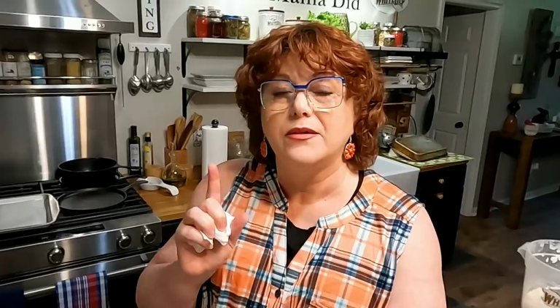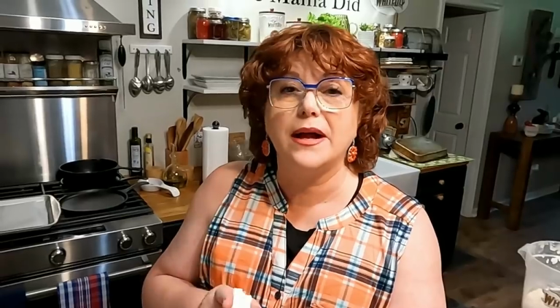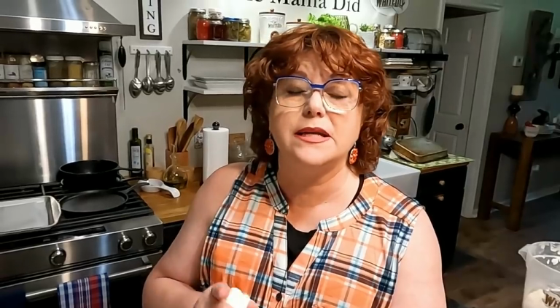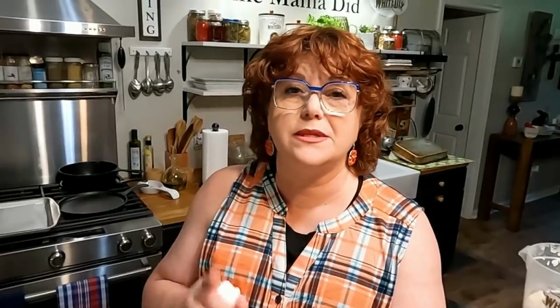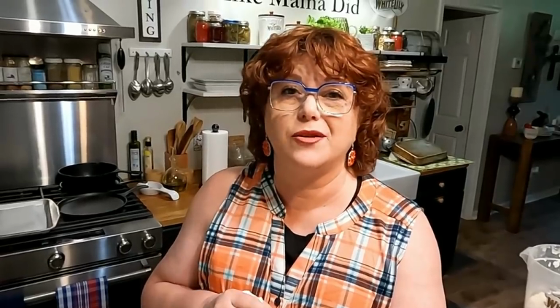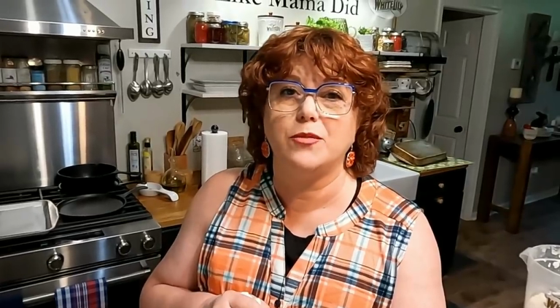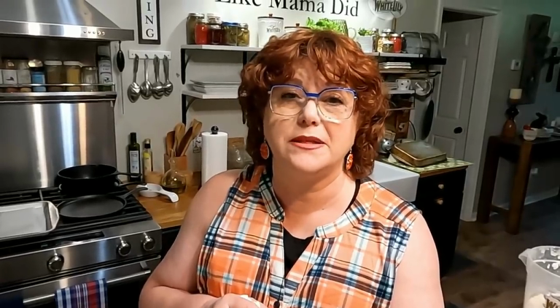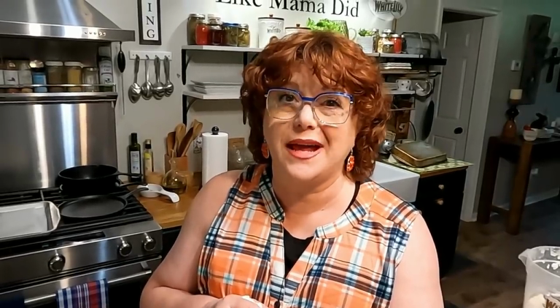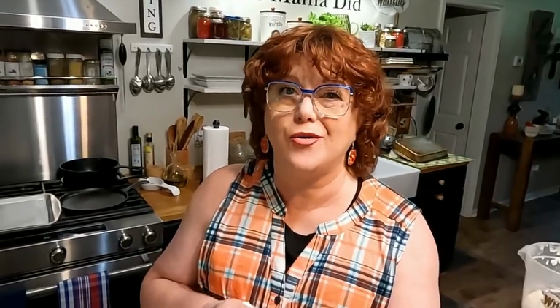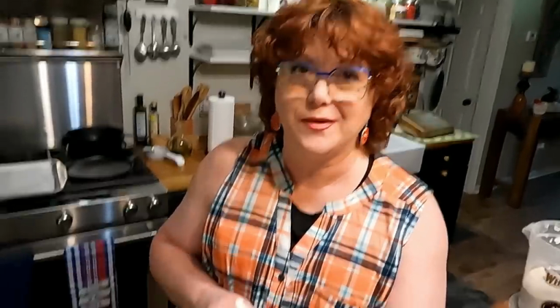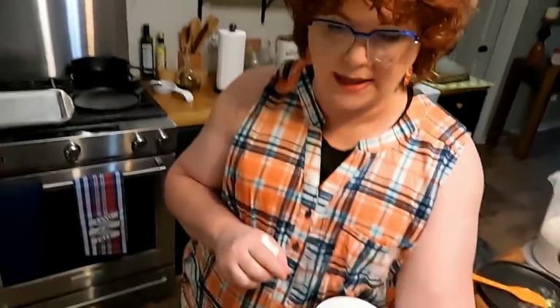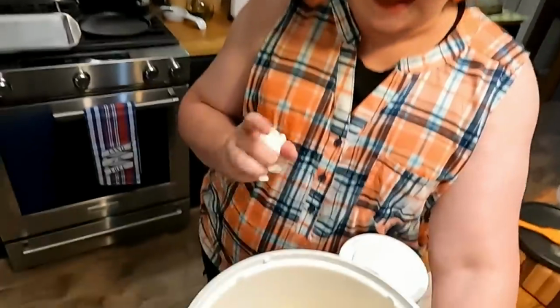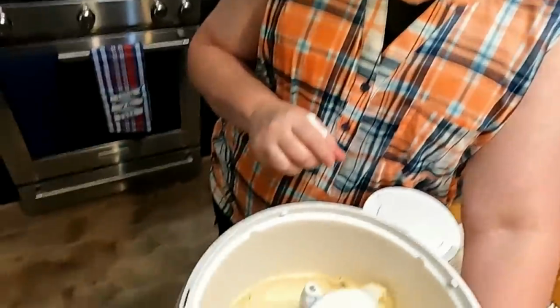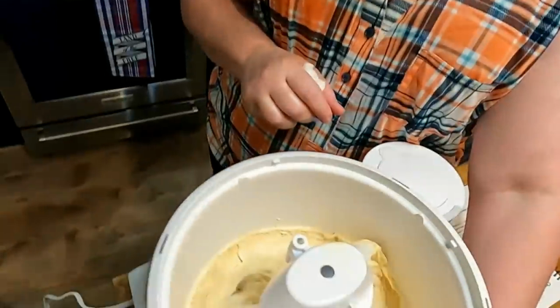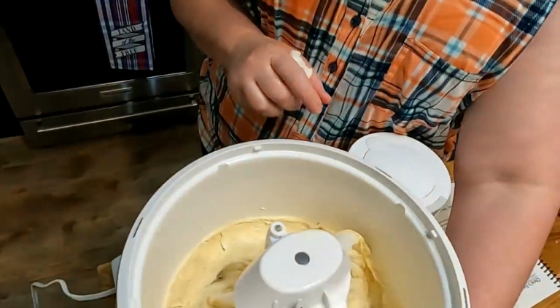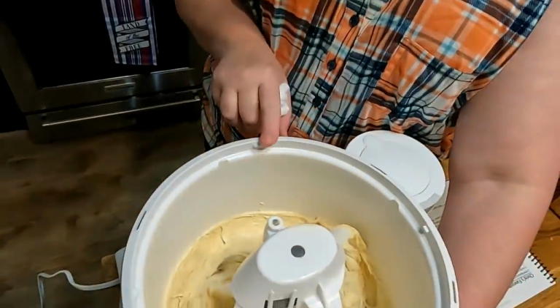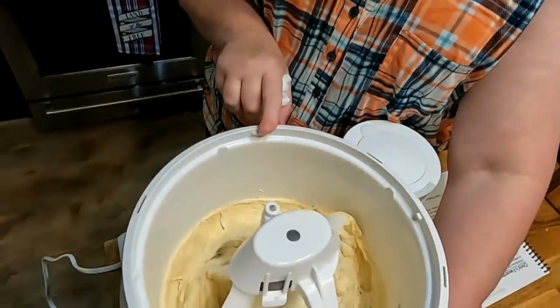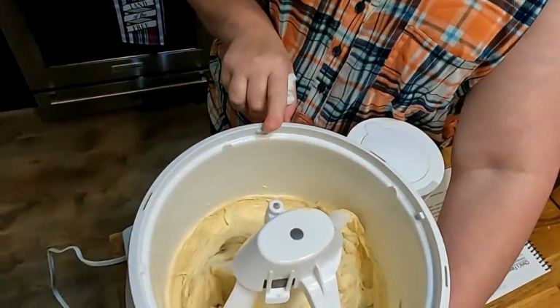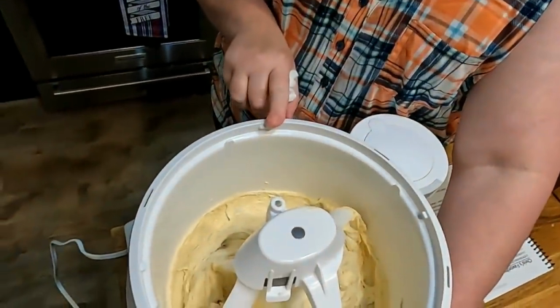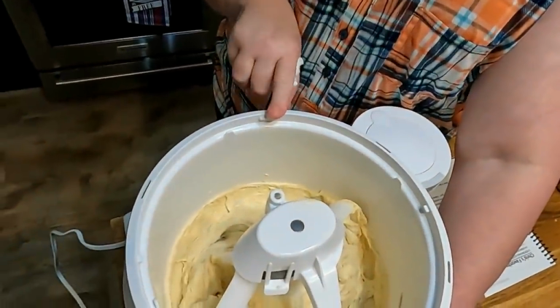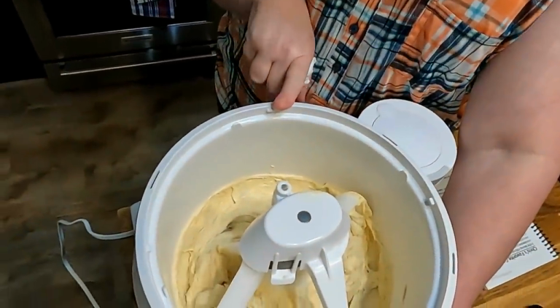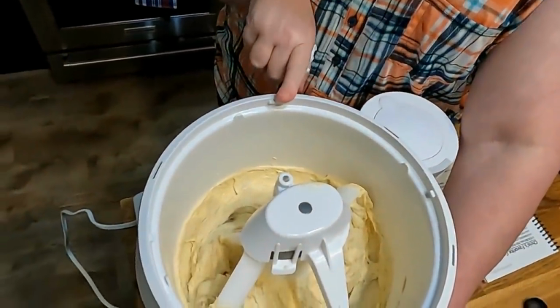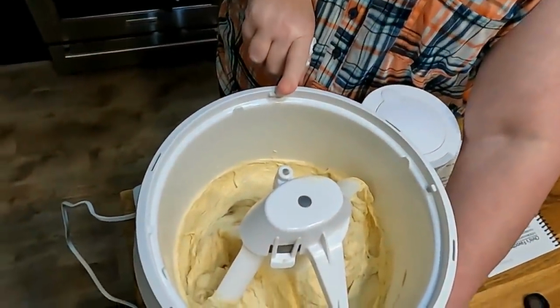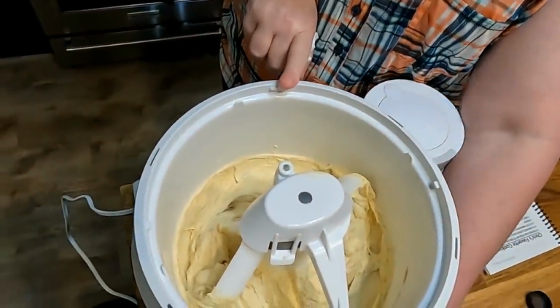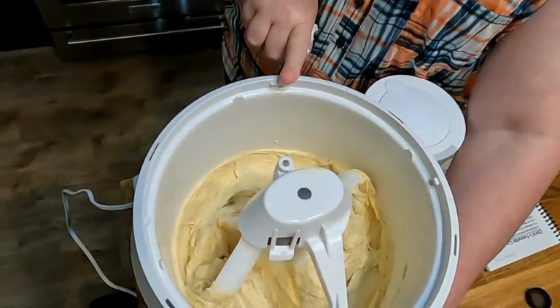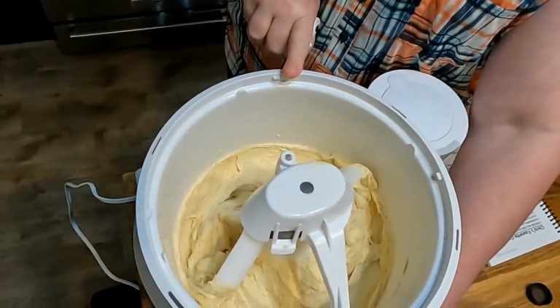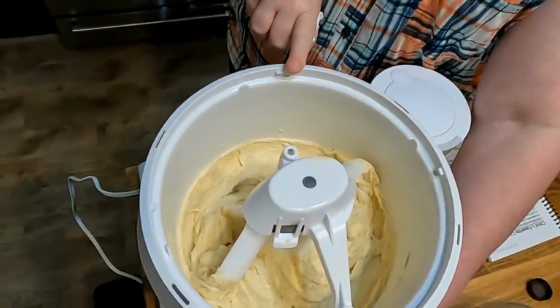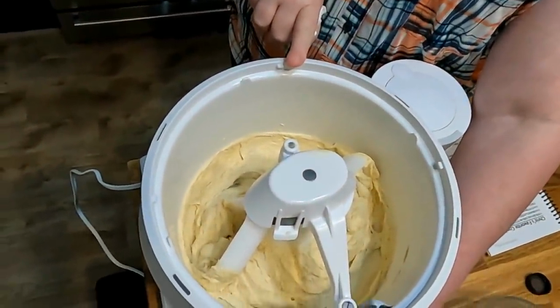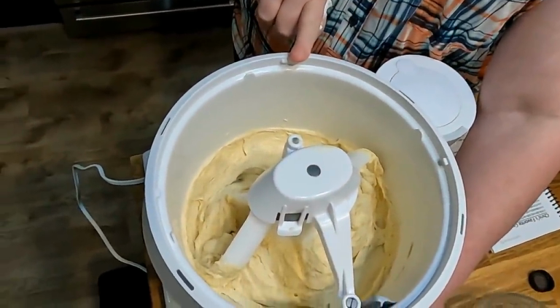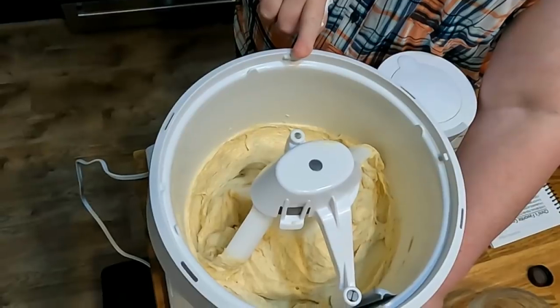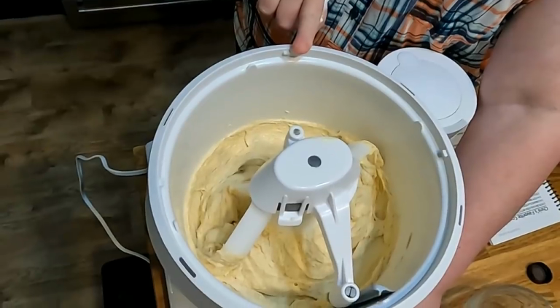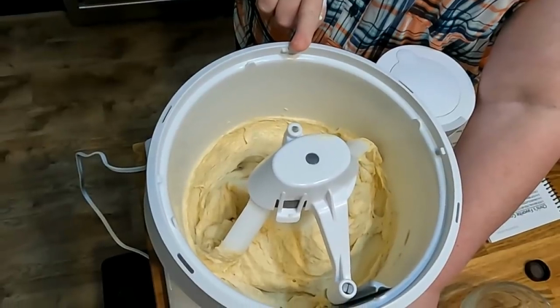The dry ingredients in that little cup were baking soda and salt. Now we're going to mix this up until it's fluffy with the eggs, and then I will add the vanilla and the flour.